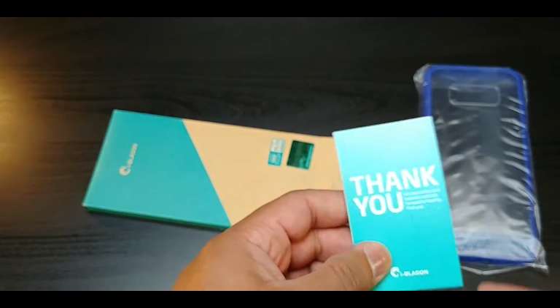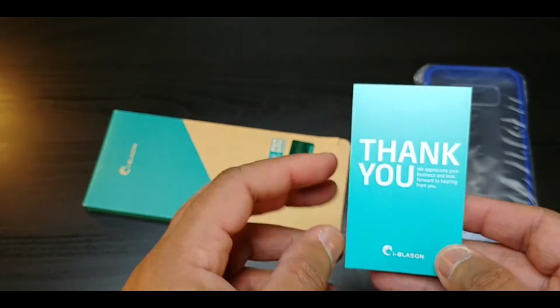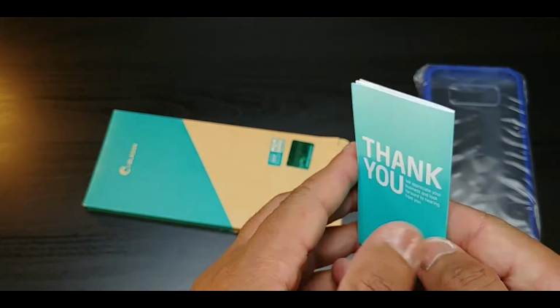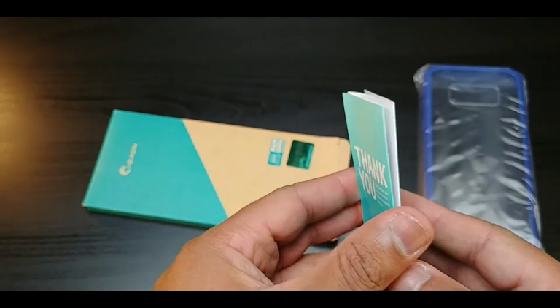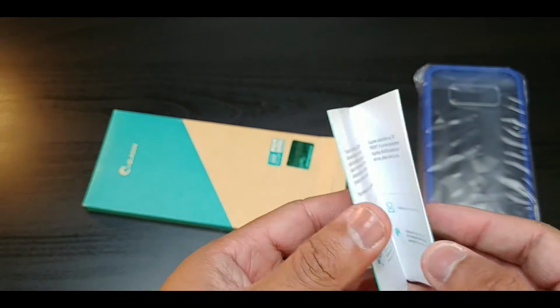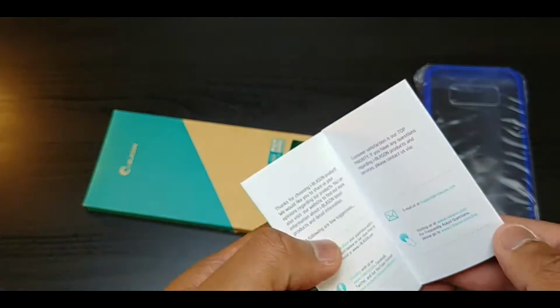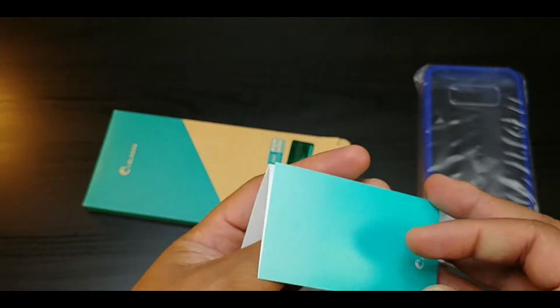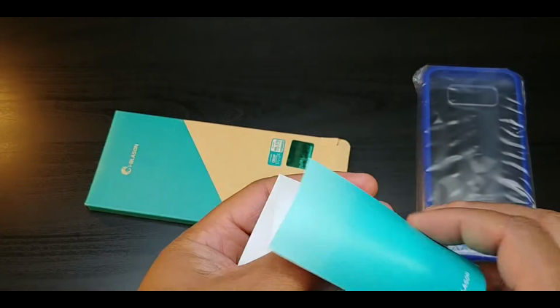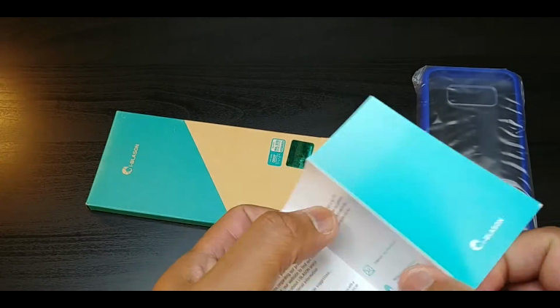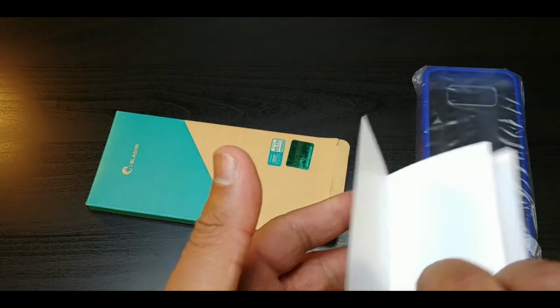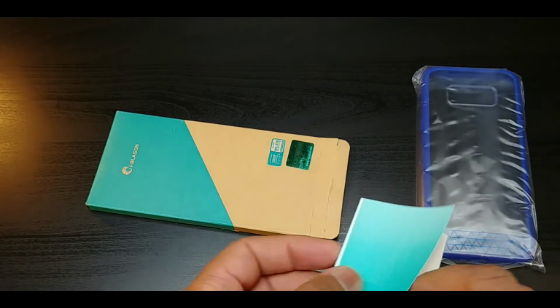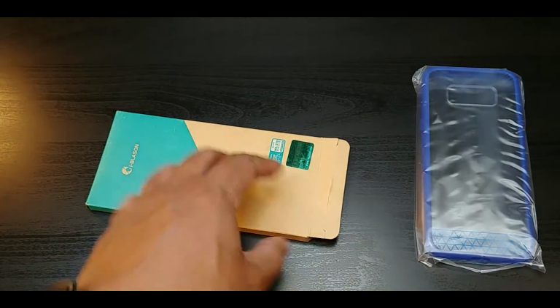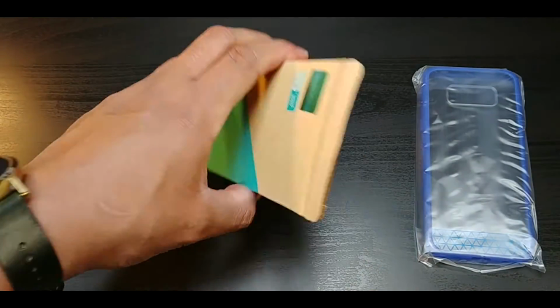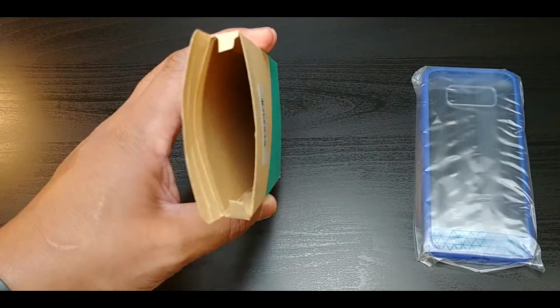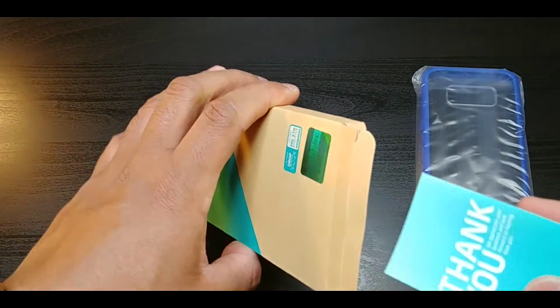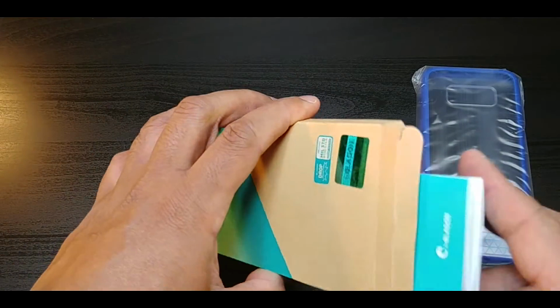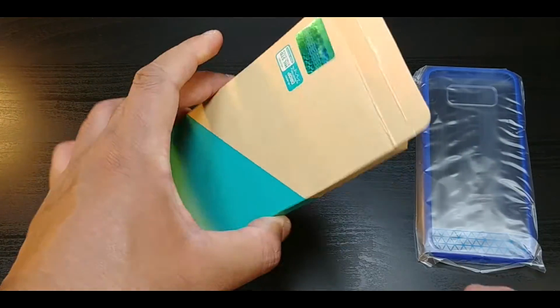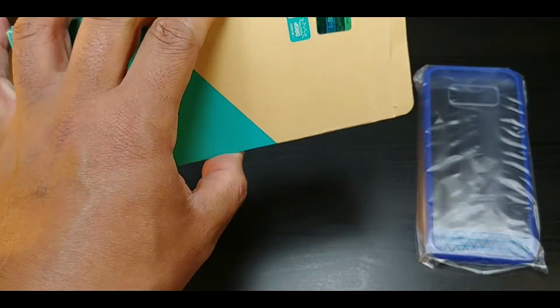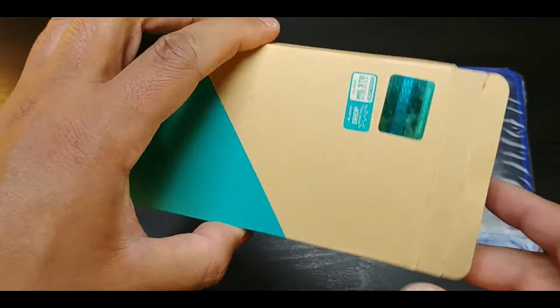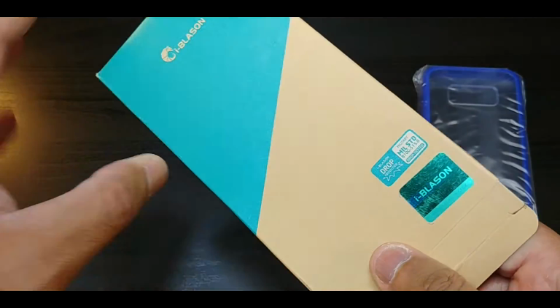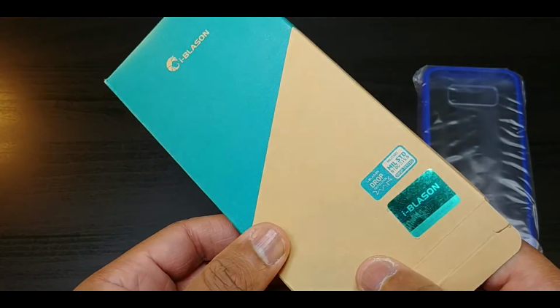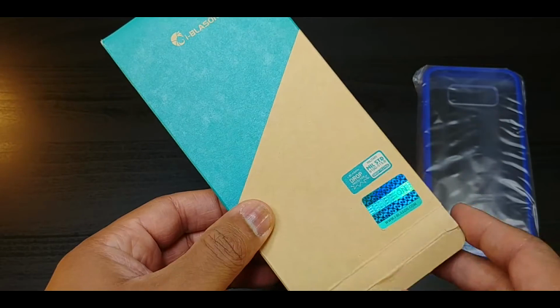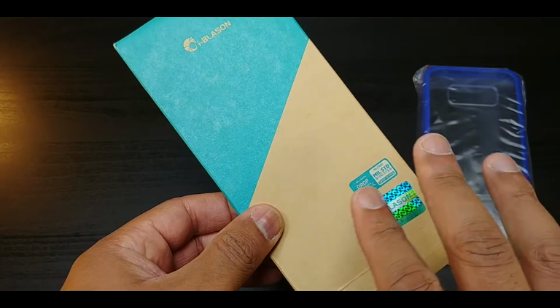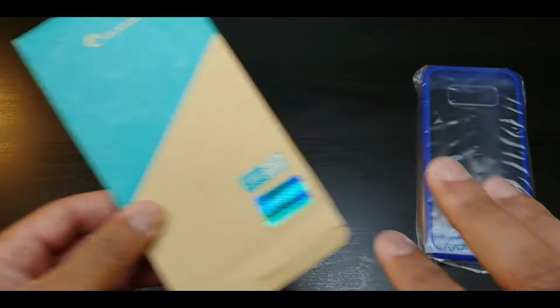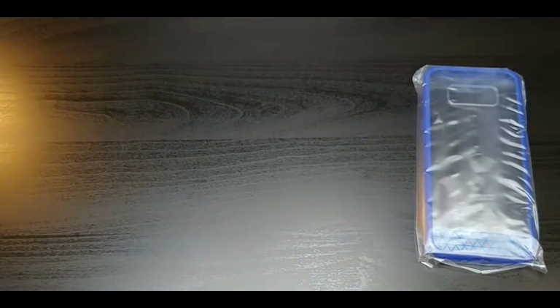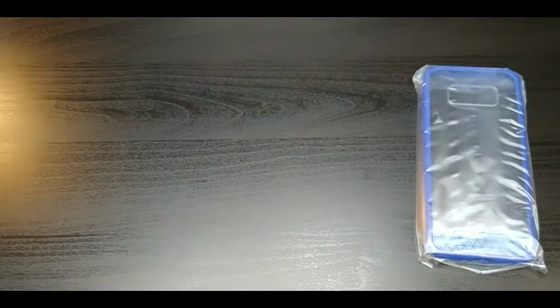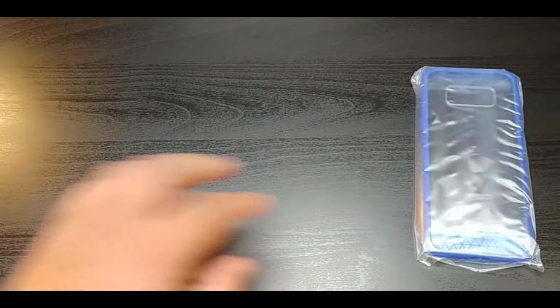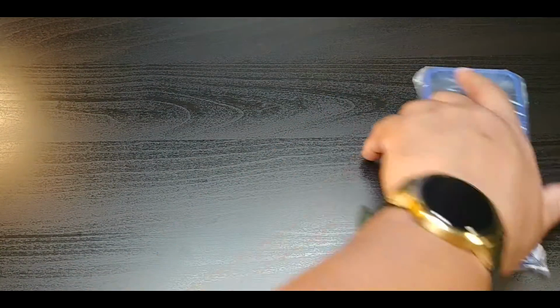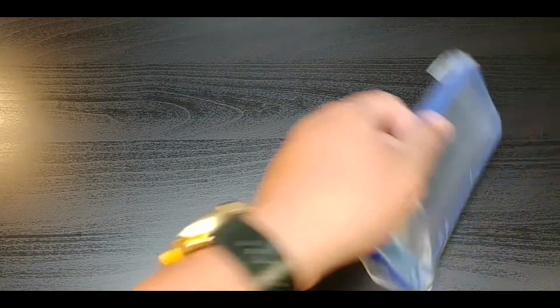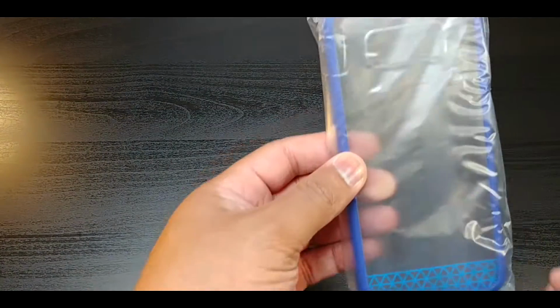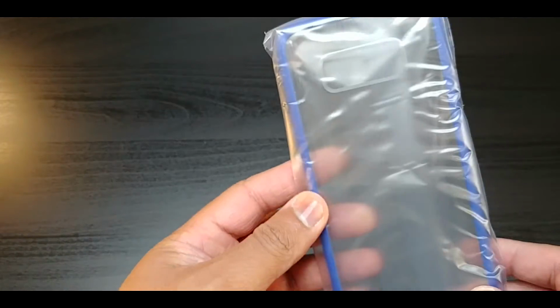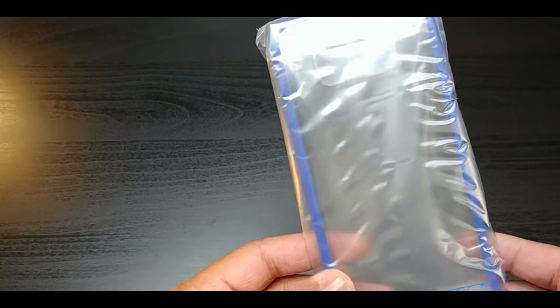You get a nice thank you card from iBison, which is cool, along with a nice carbon cardboard box. And here's the case itself.